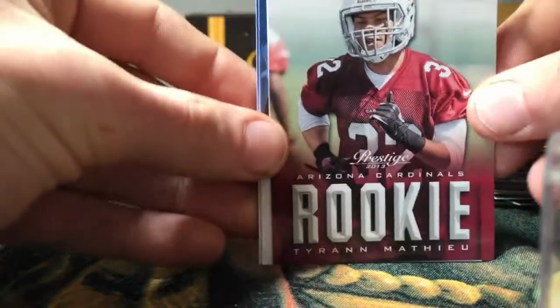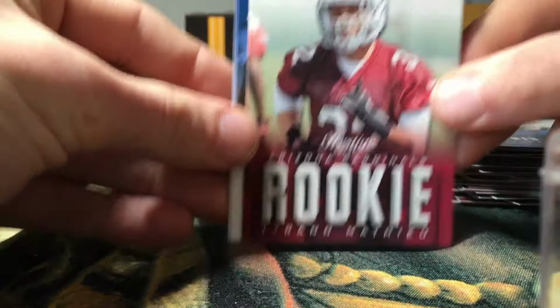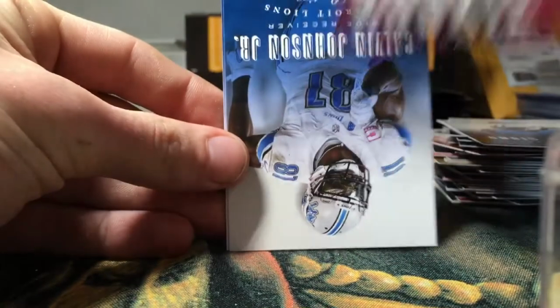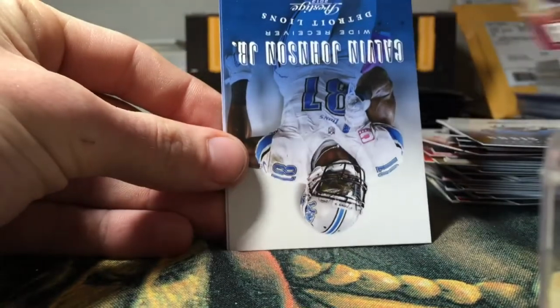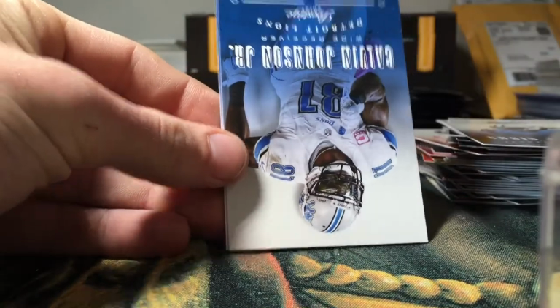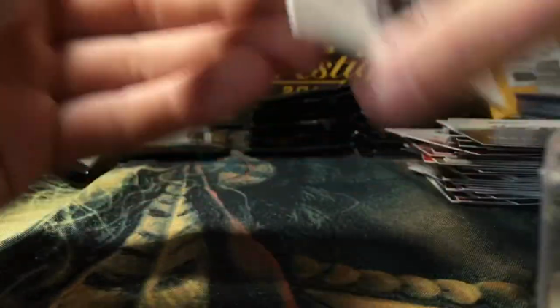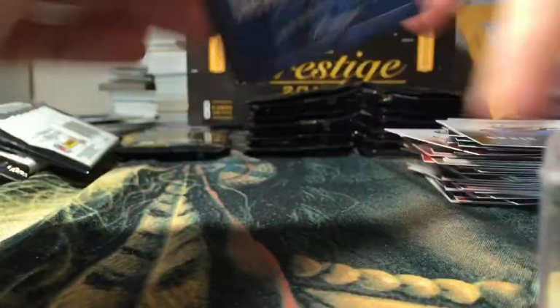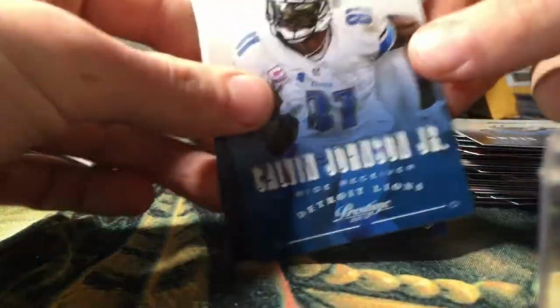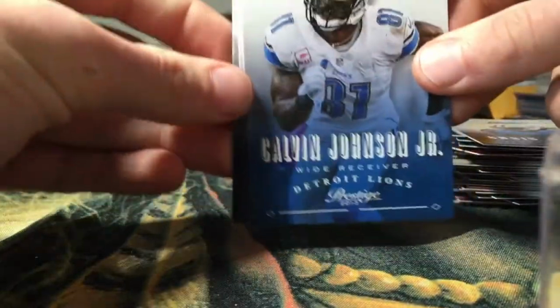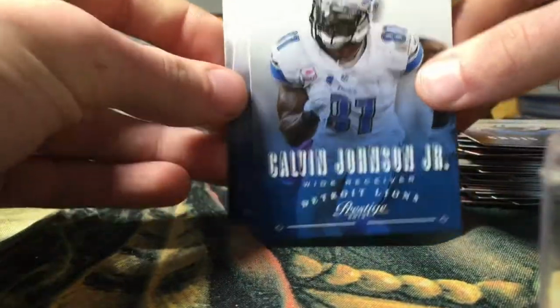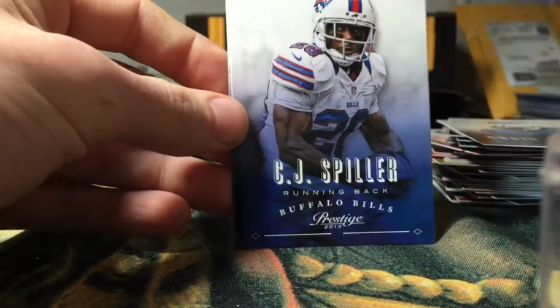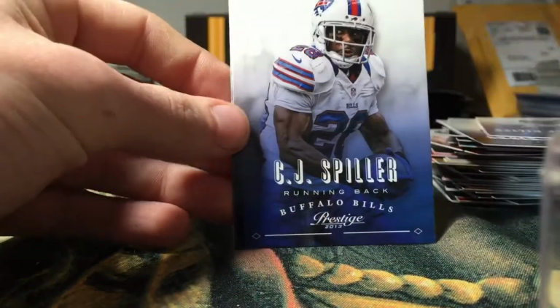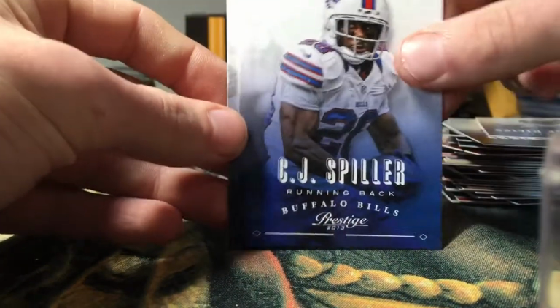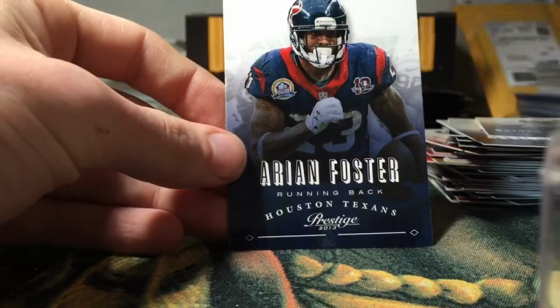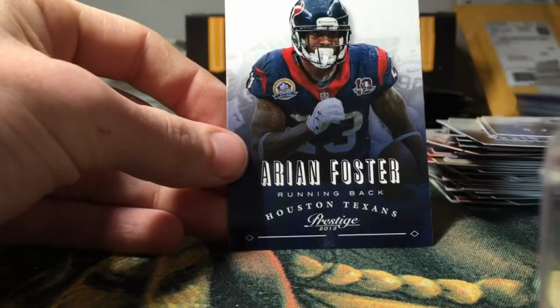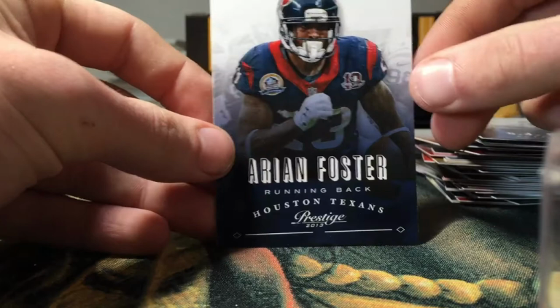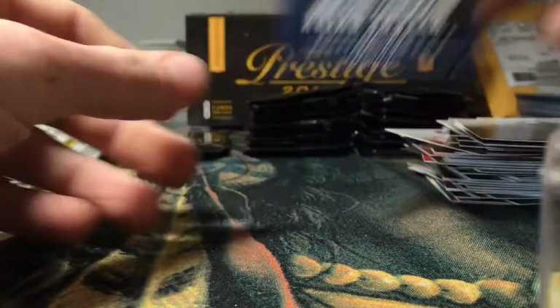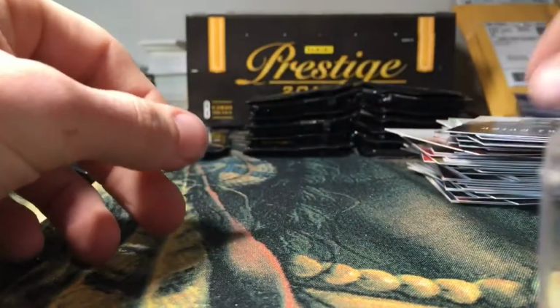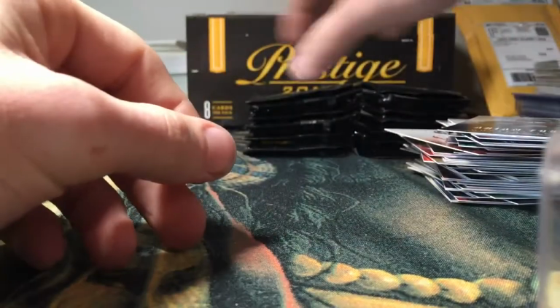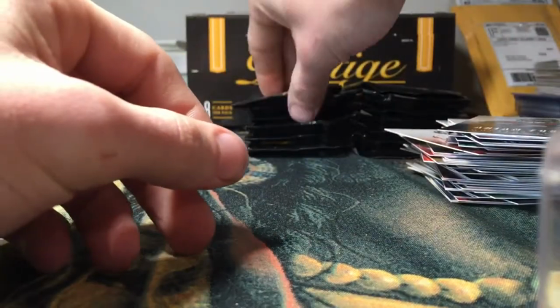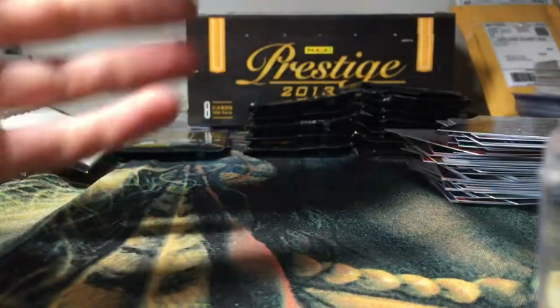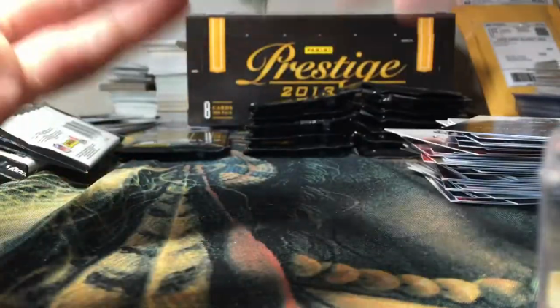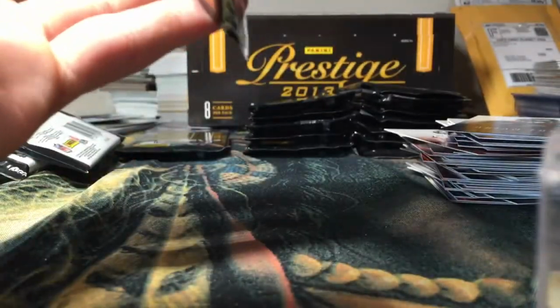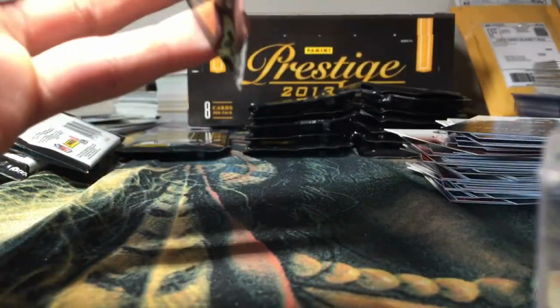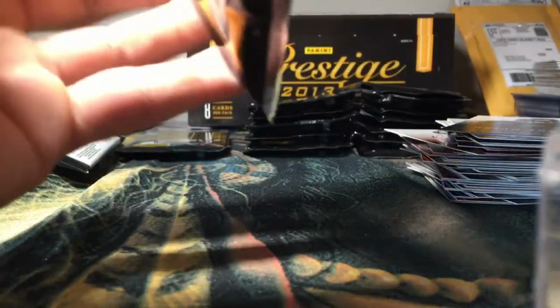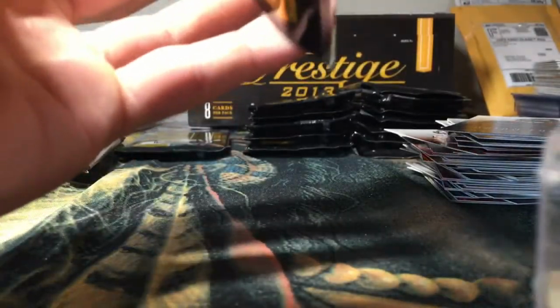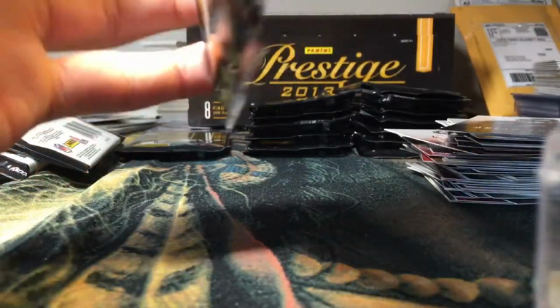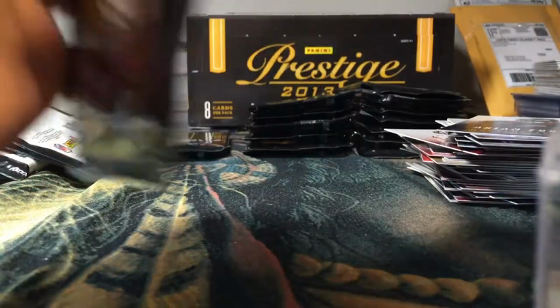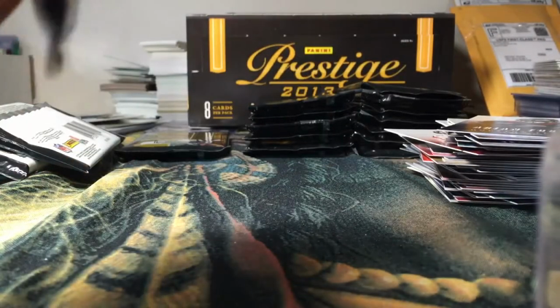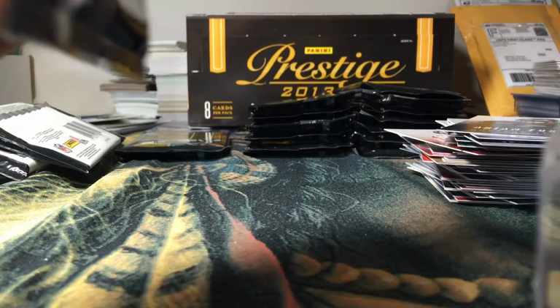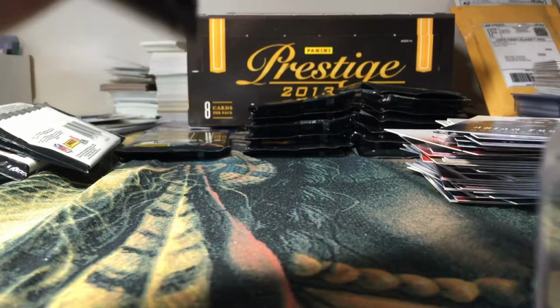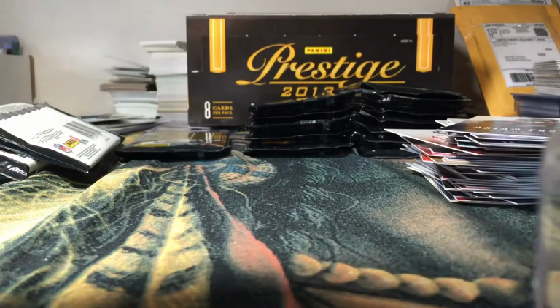Tyrene Matthew rookie, Calvin Johnson, CJ Spiller, and Adrian Foster. Alright, so far we only got one hit out of four — still looking for some hits here.